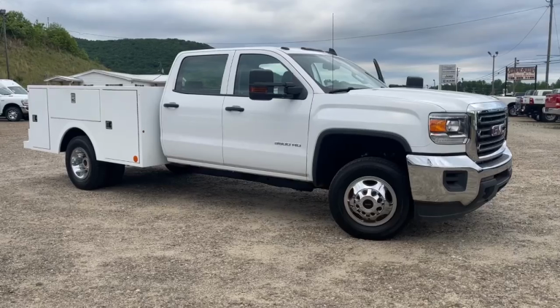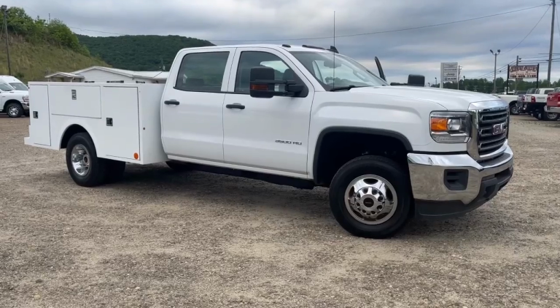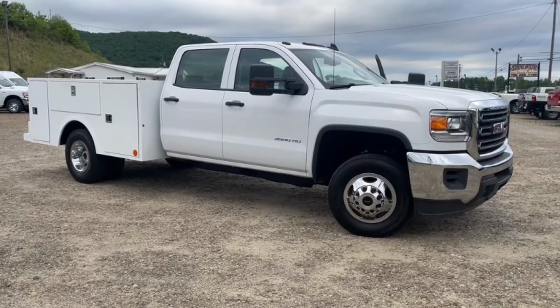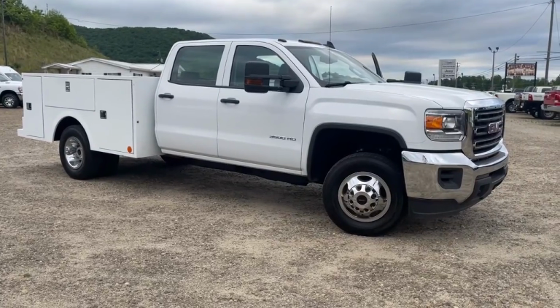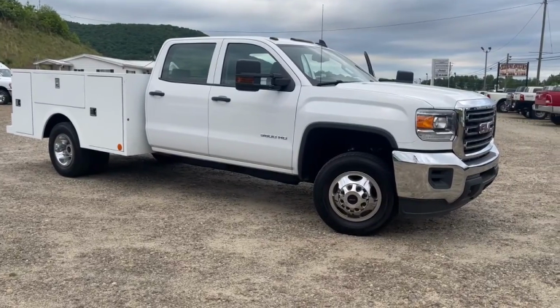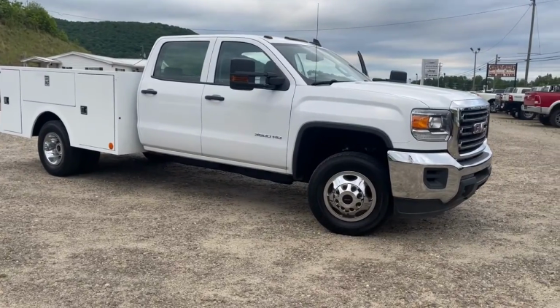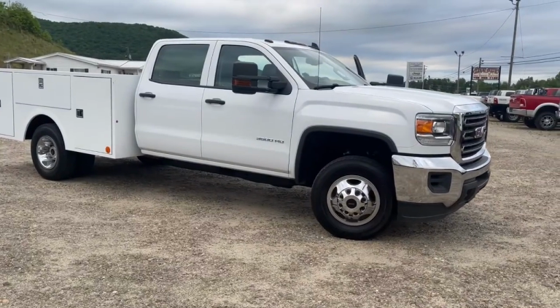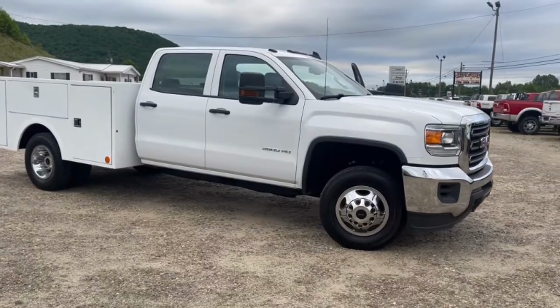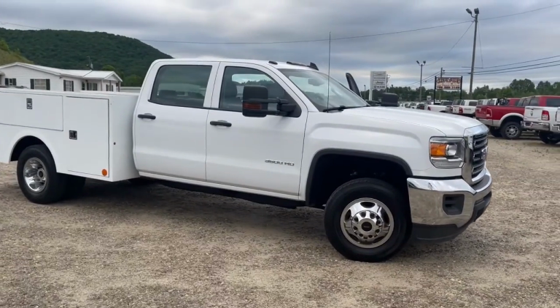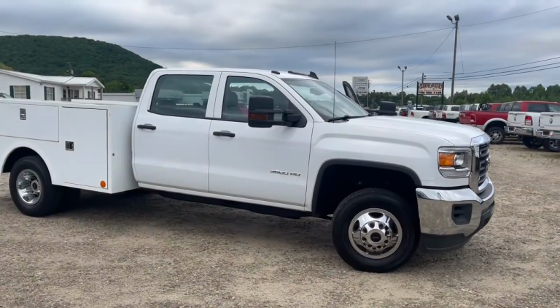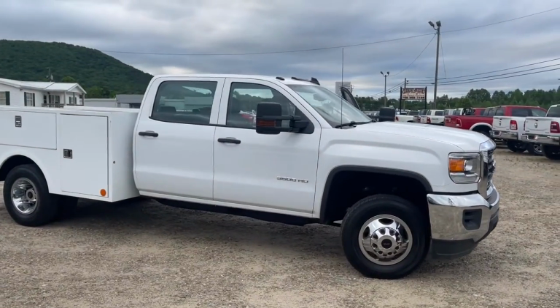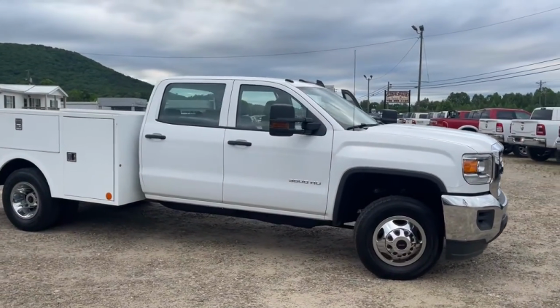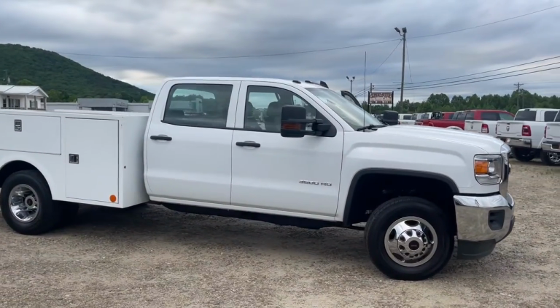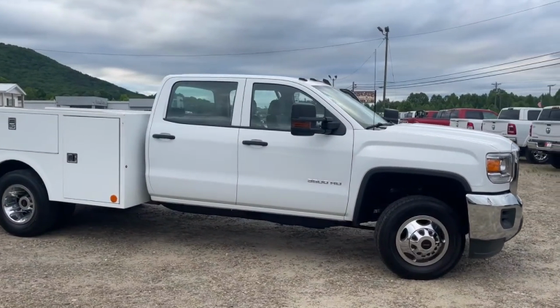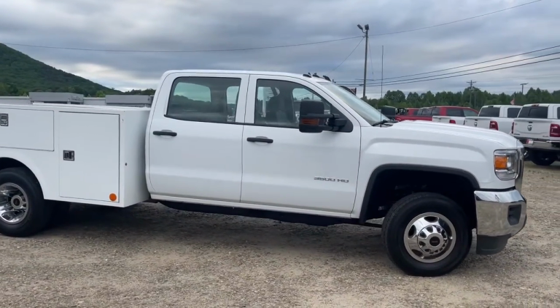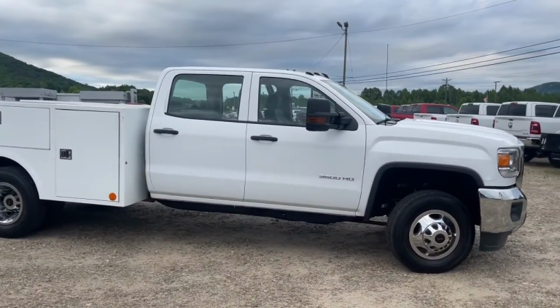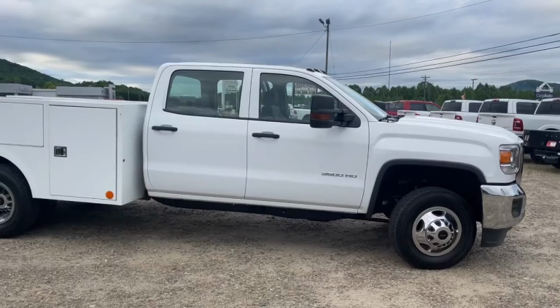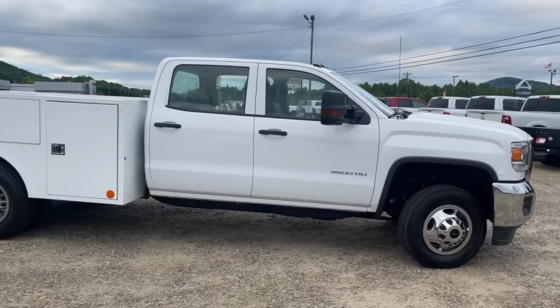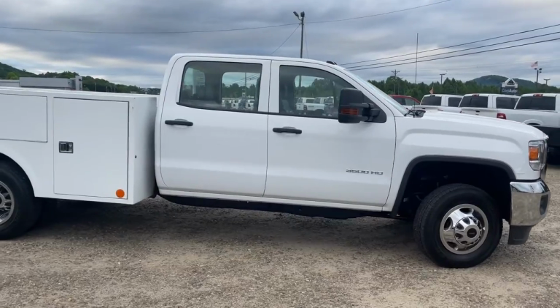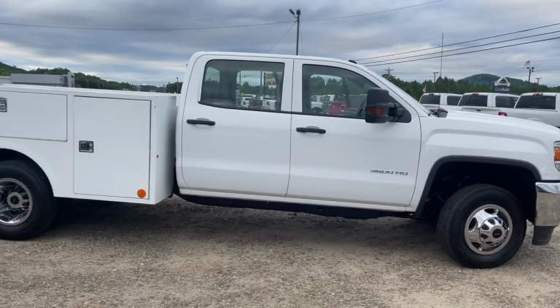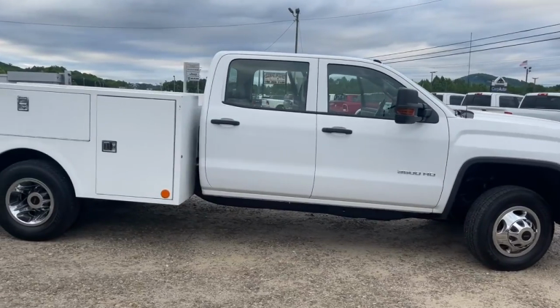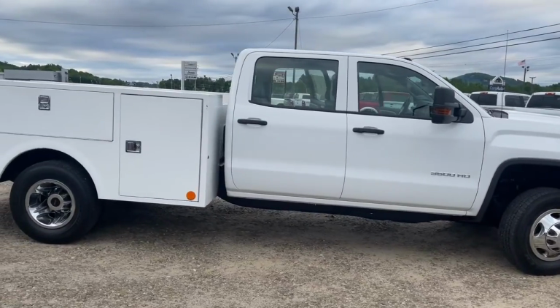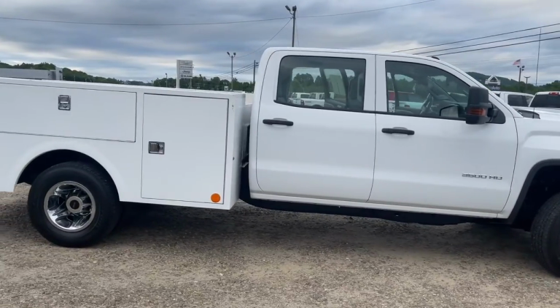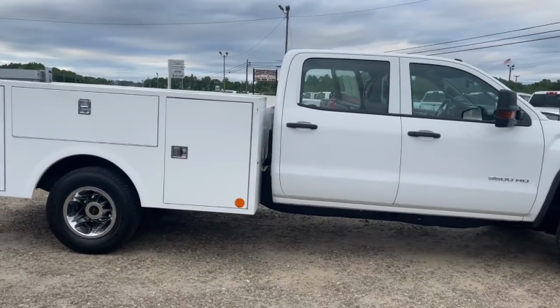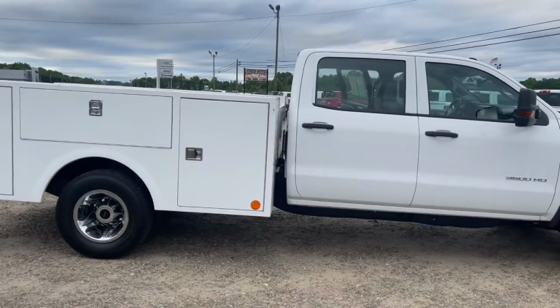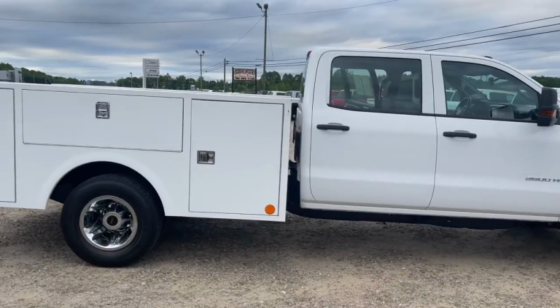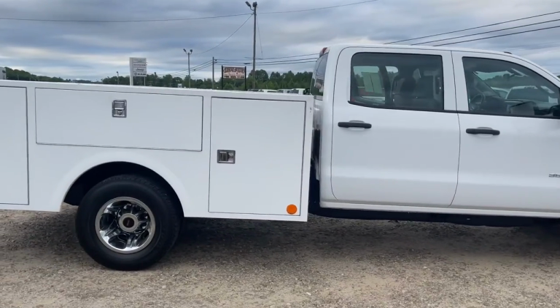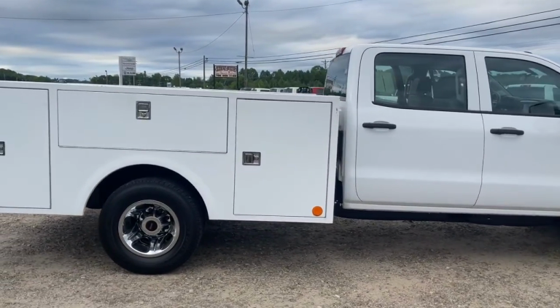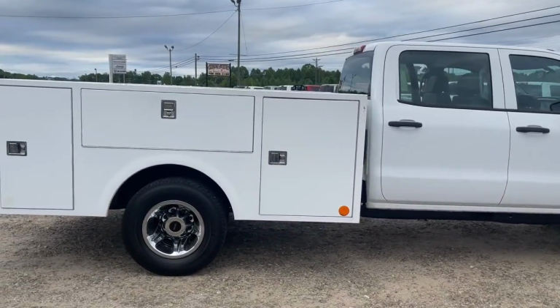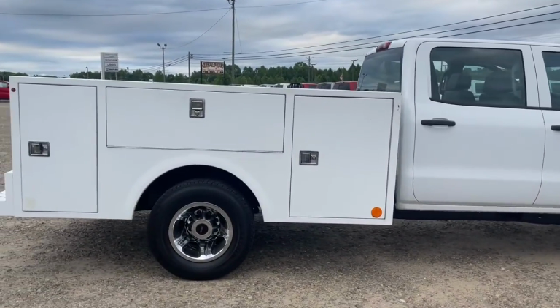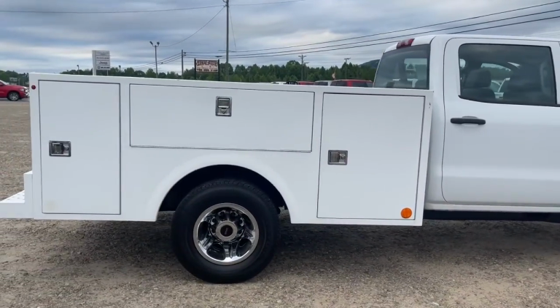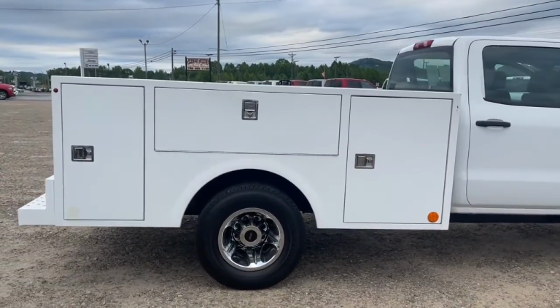This could be the car for you: the 2018 GMC Sierra. This vehicle still has fewer than 80,000 miles on the clock, so it won't last long.